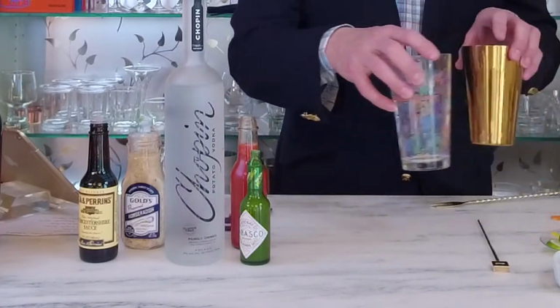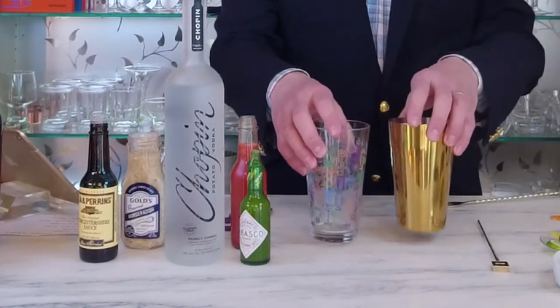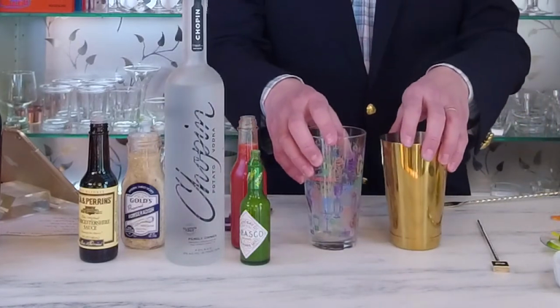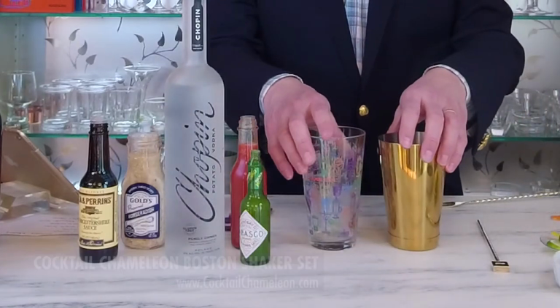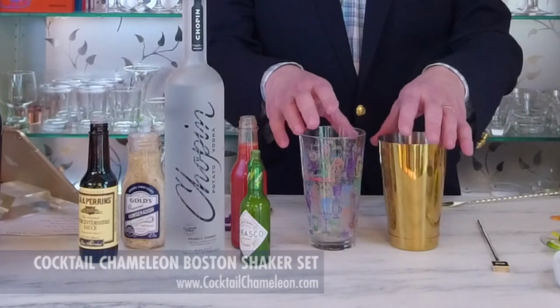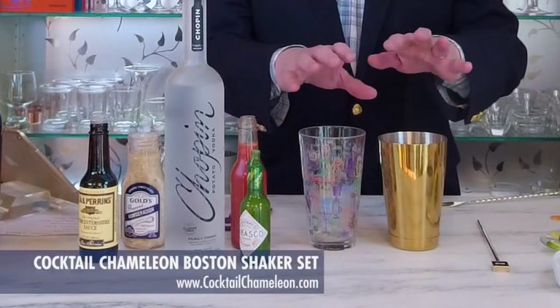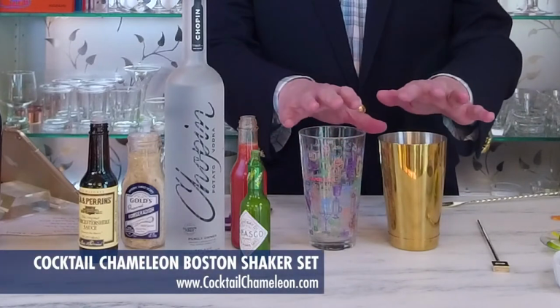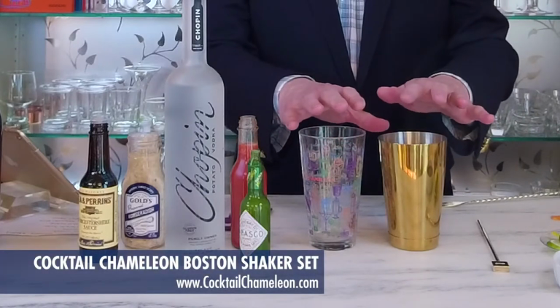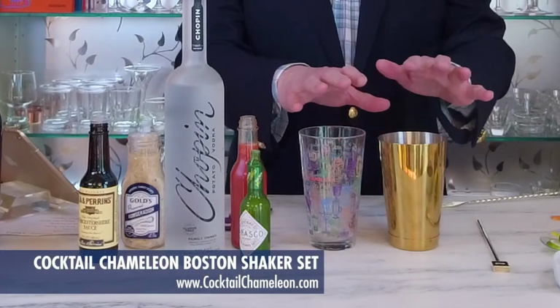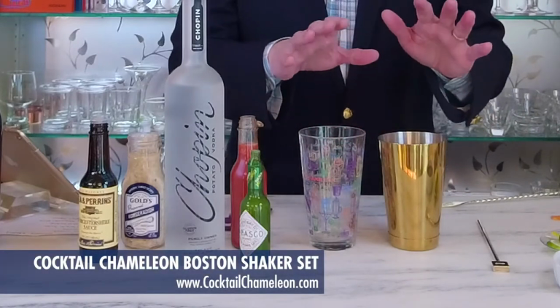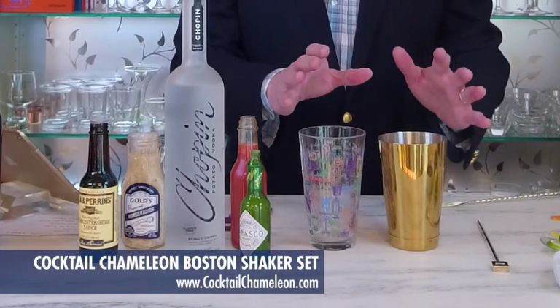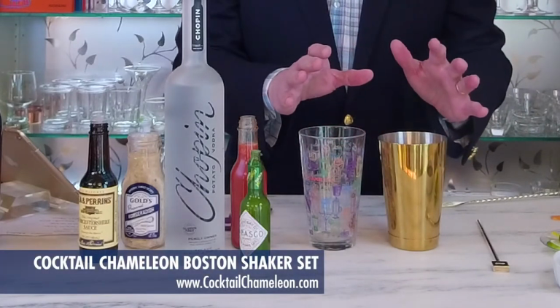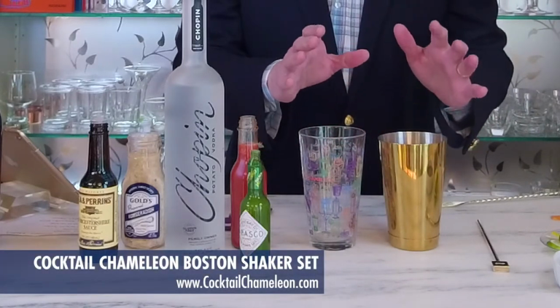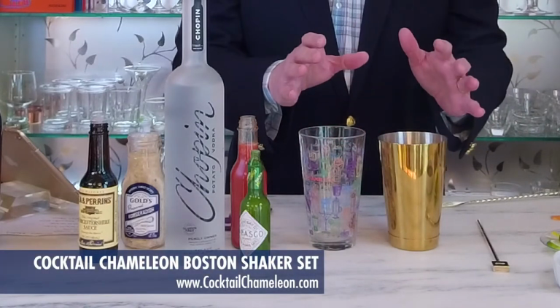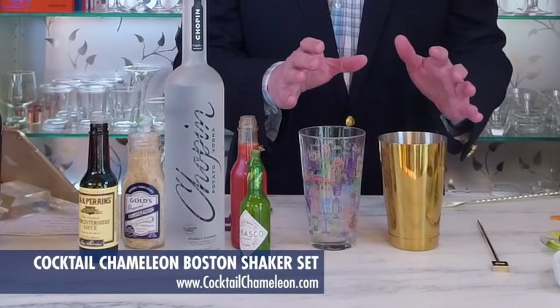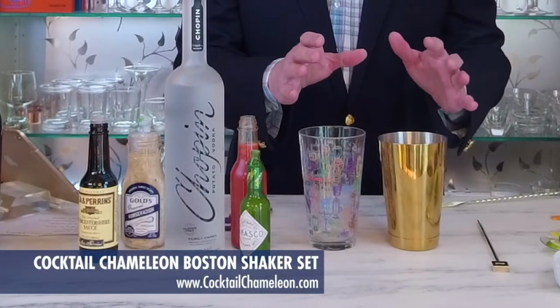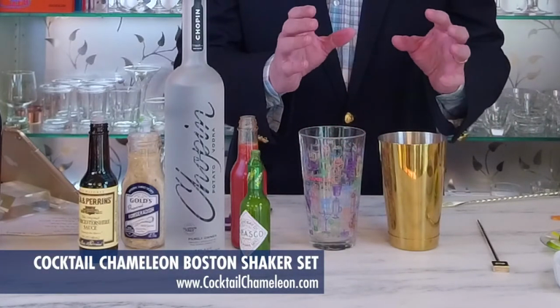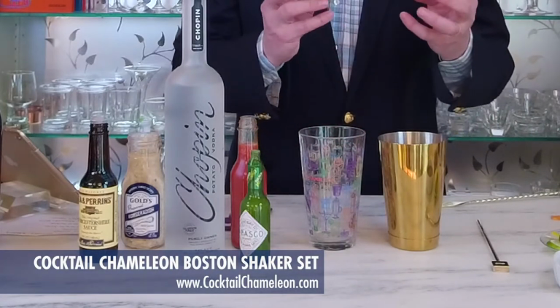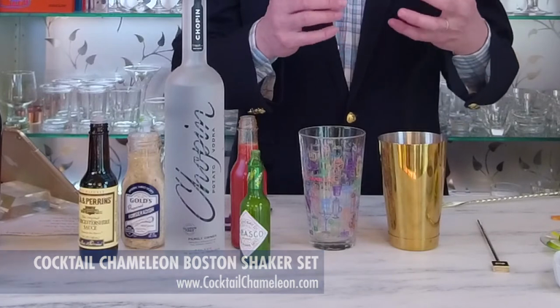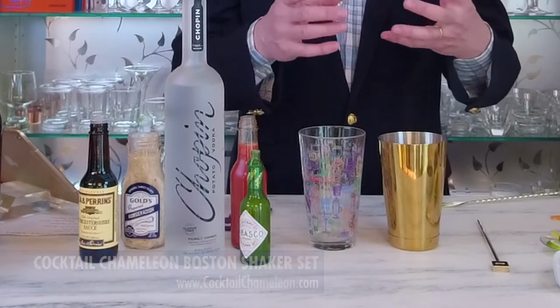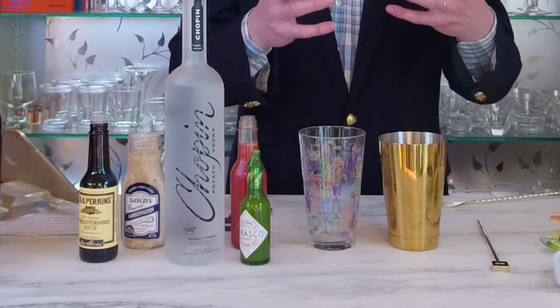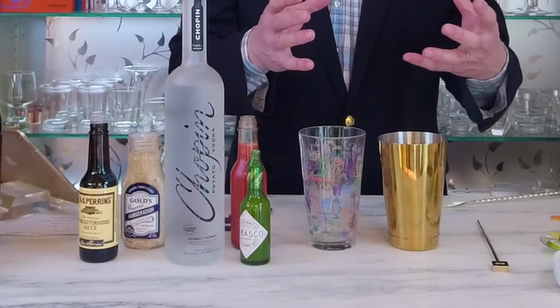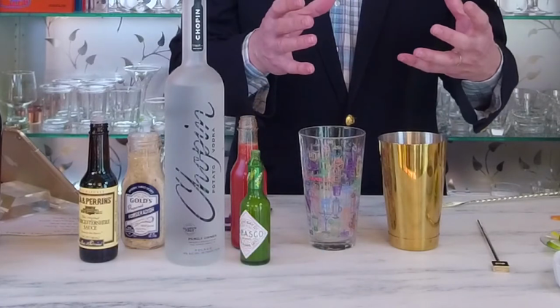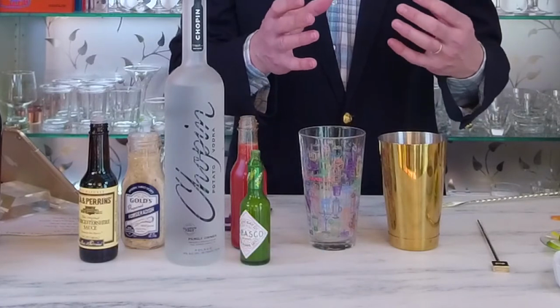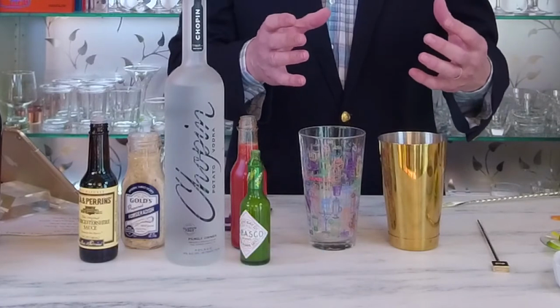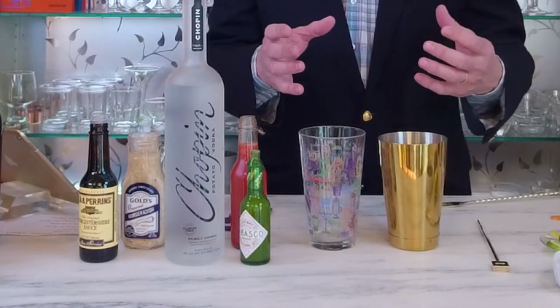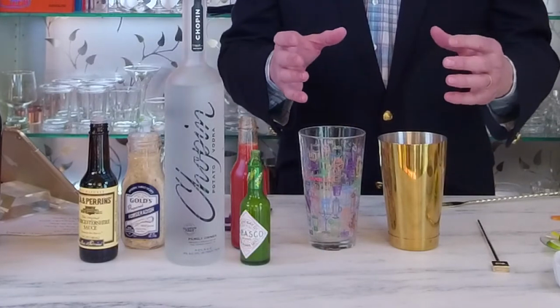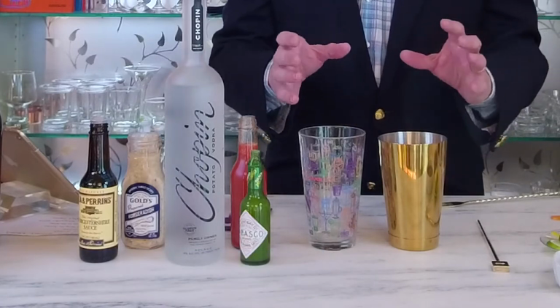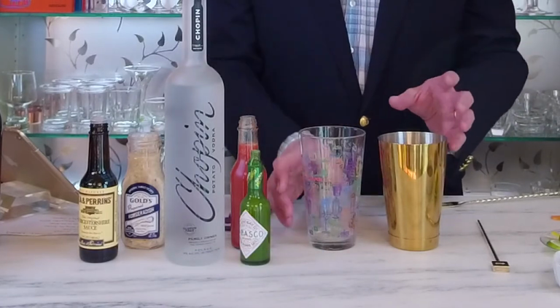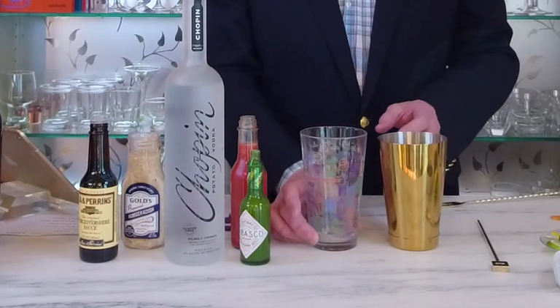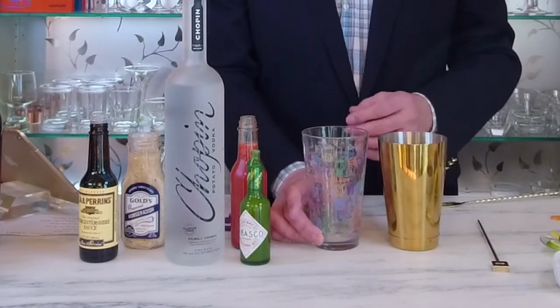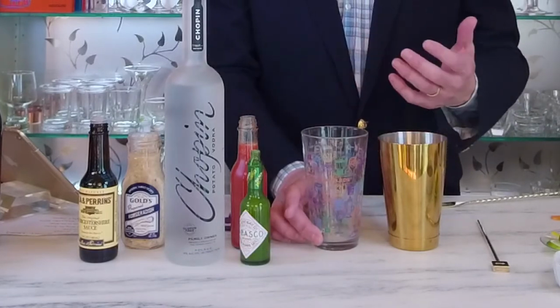I'm going to be using a Boston style shaker set today because it's important not to shake a Bloody Mary — you'll get a big frothy foamy head on top which is very unattractive. Instead, we're going to do a technique called rolling.